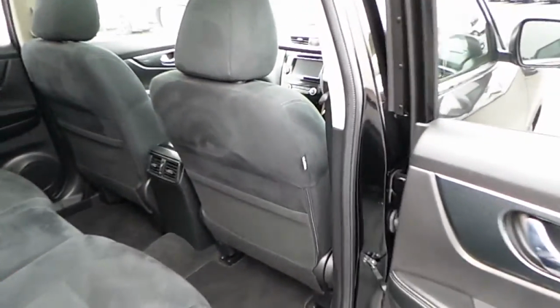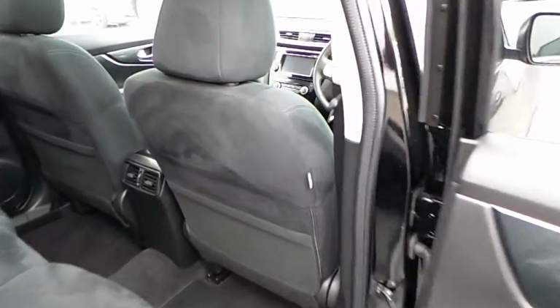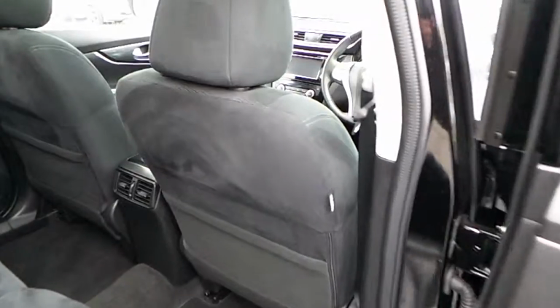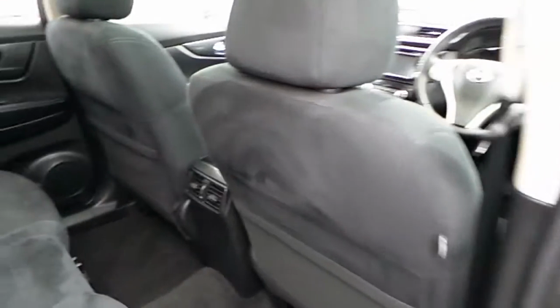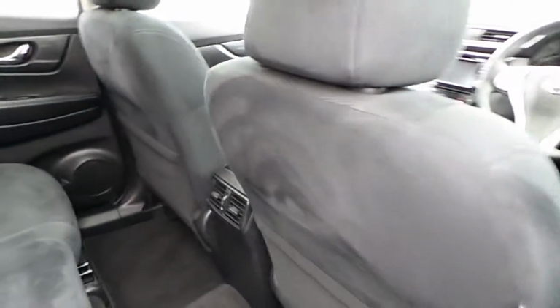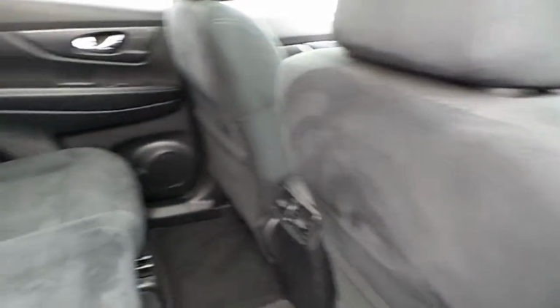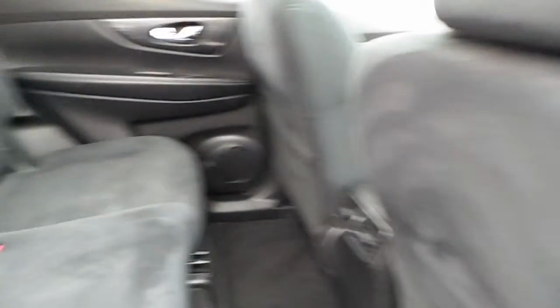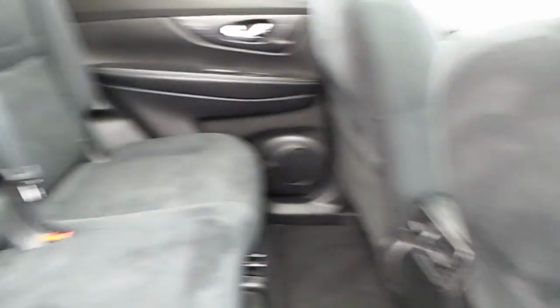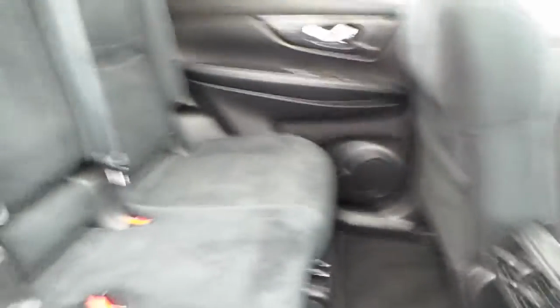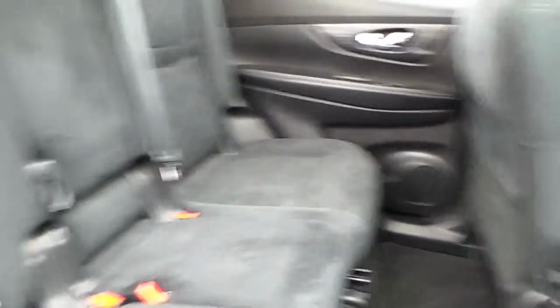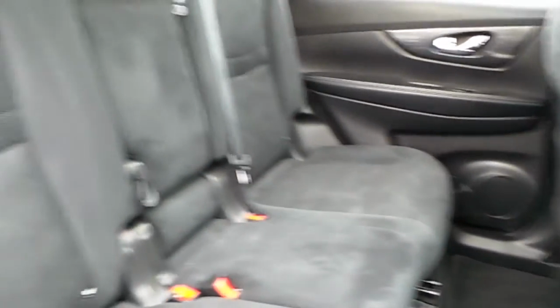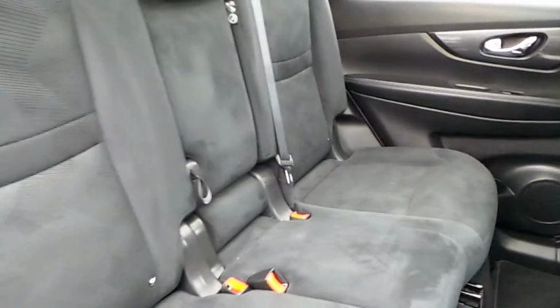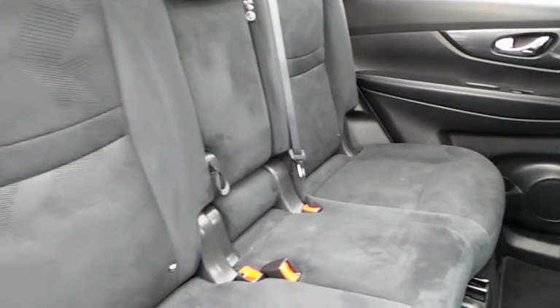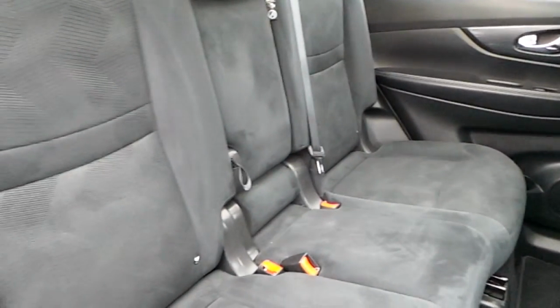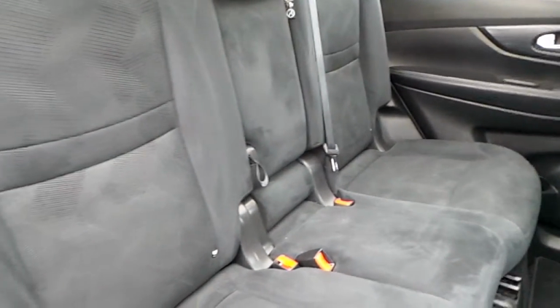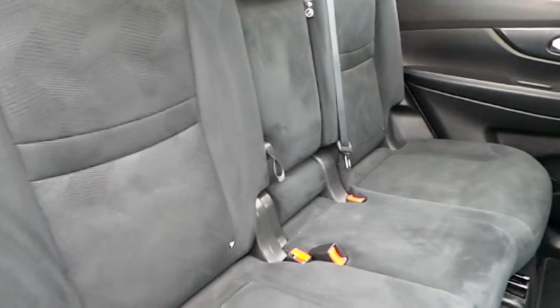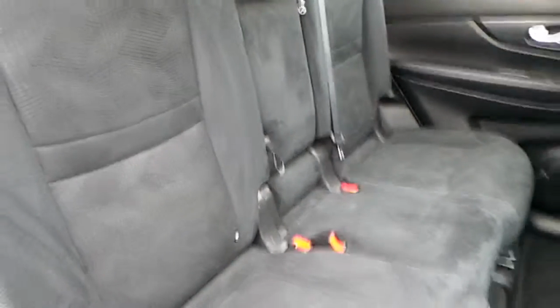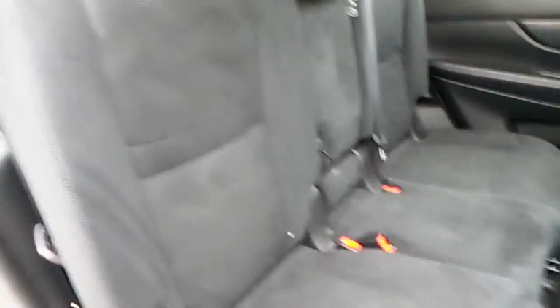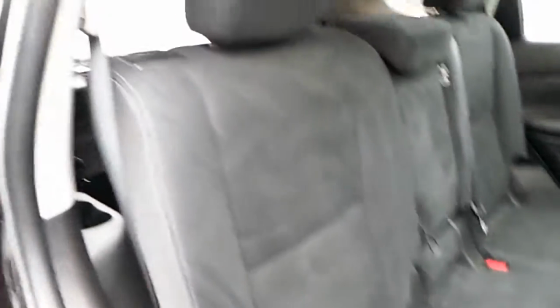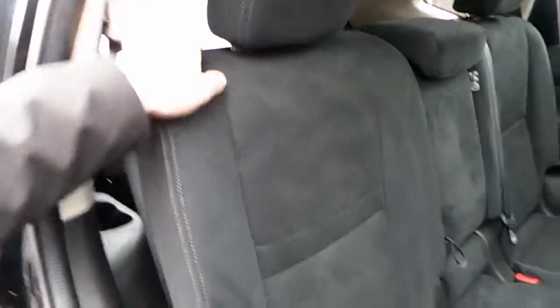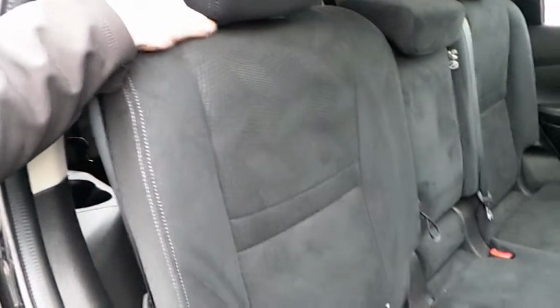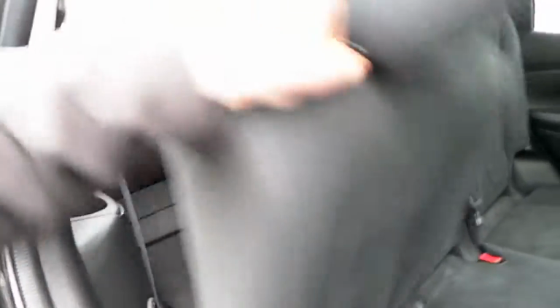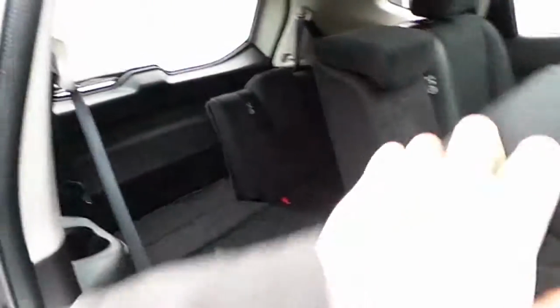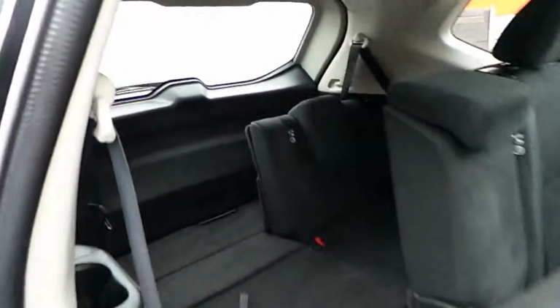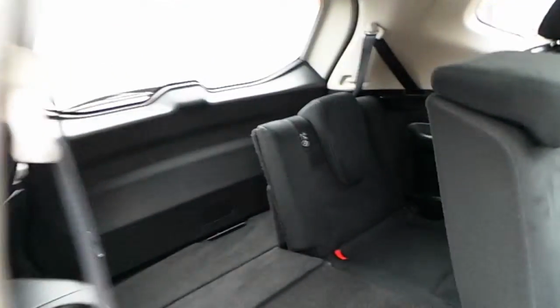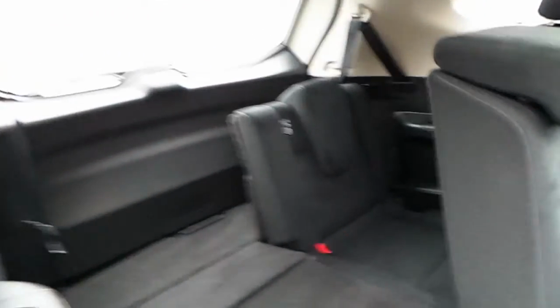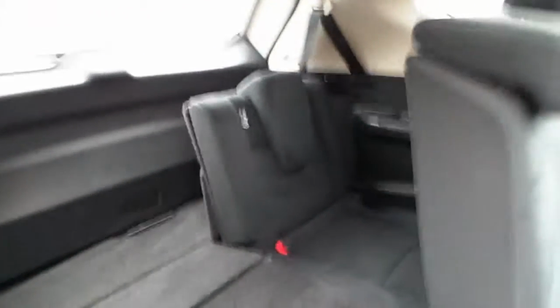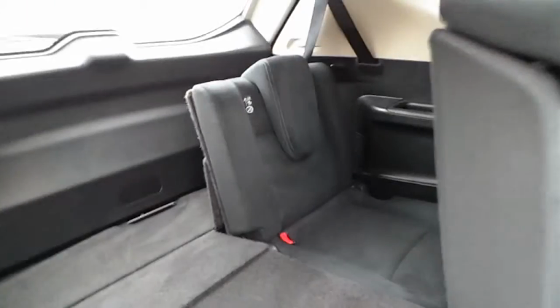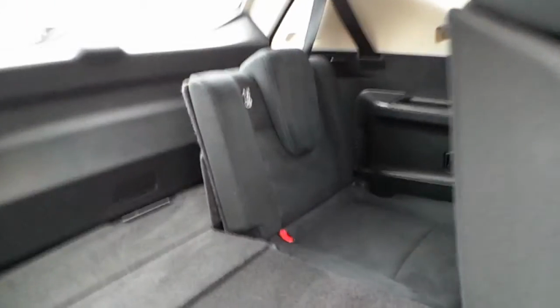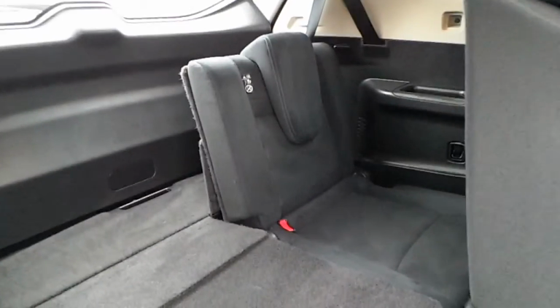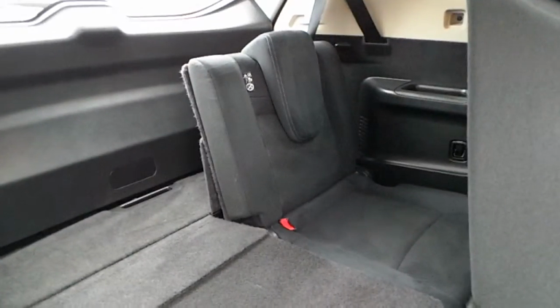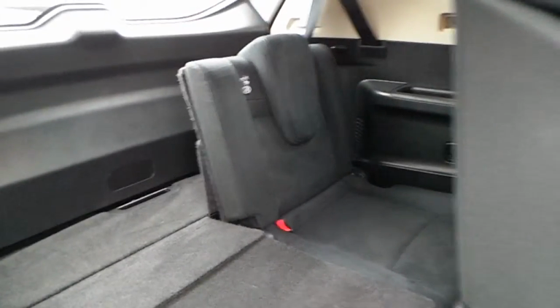Moving into the rear, you can see there's a large centre row of seats and space in the back for the other two seats.